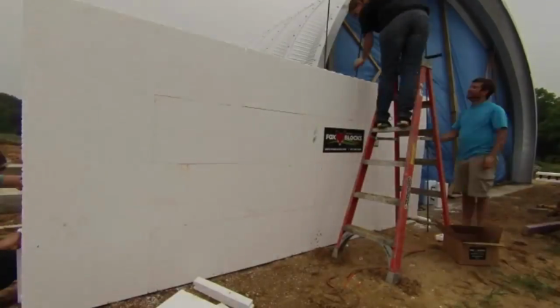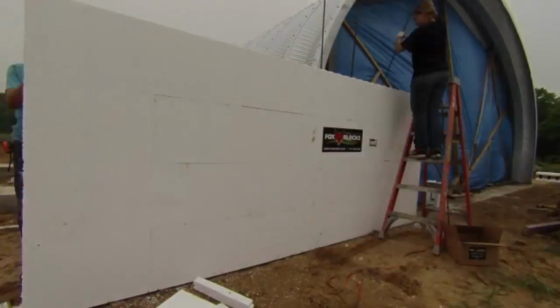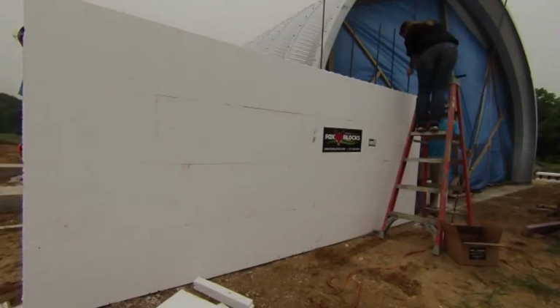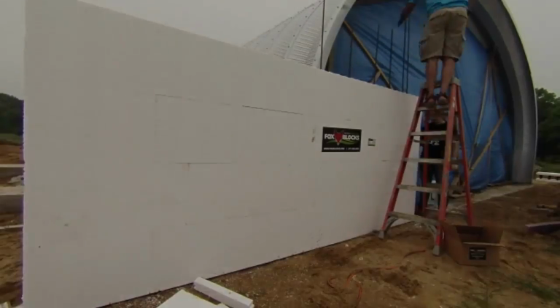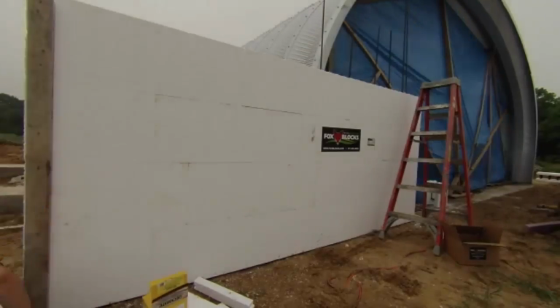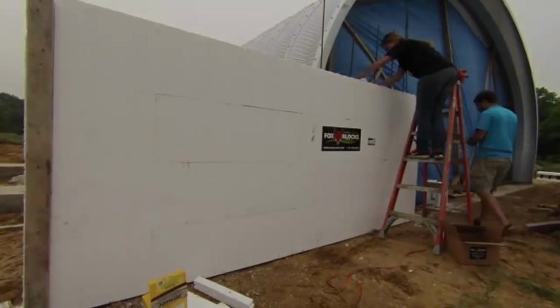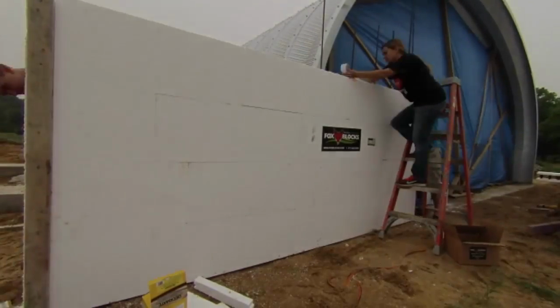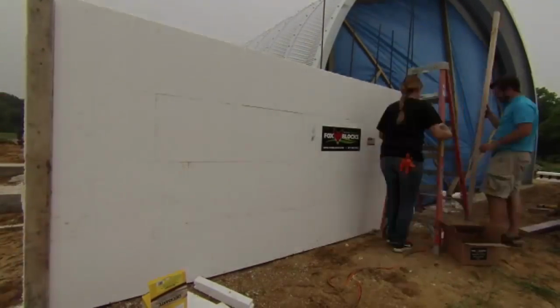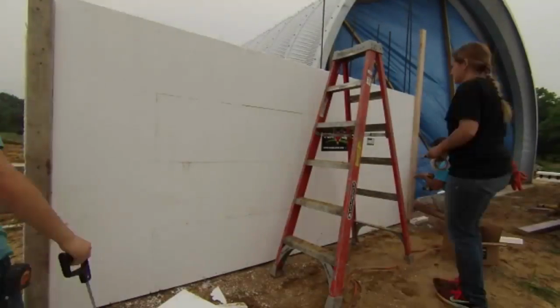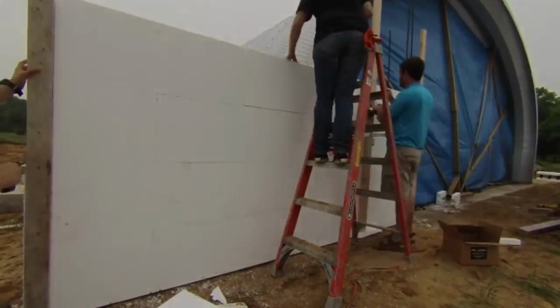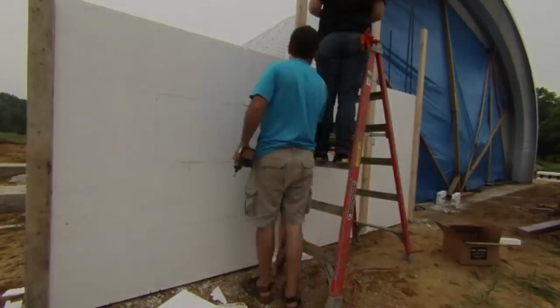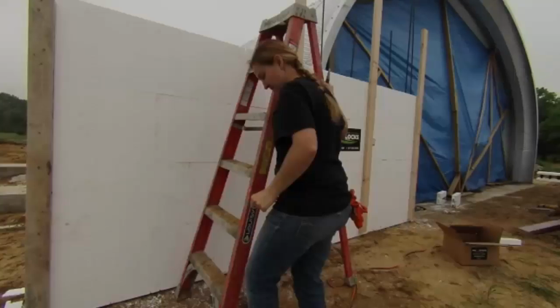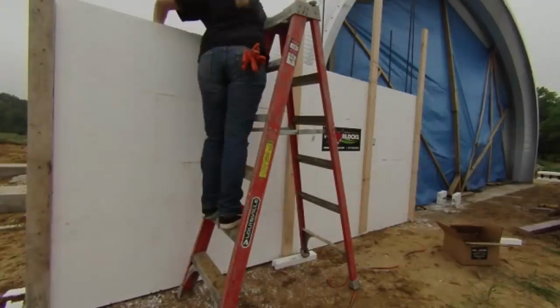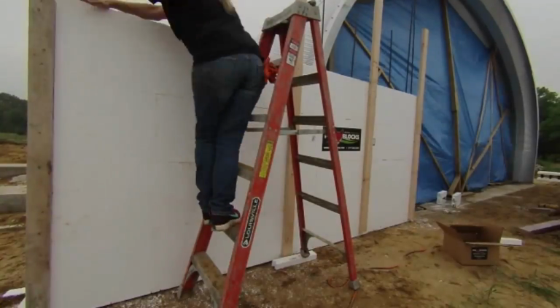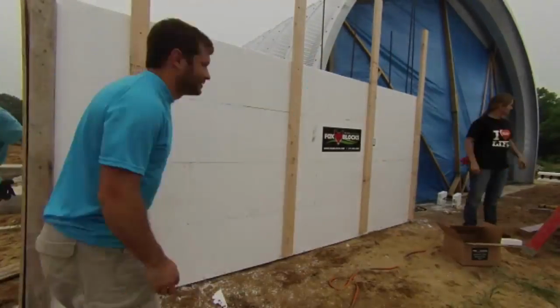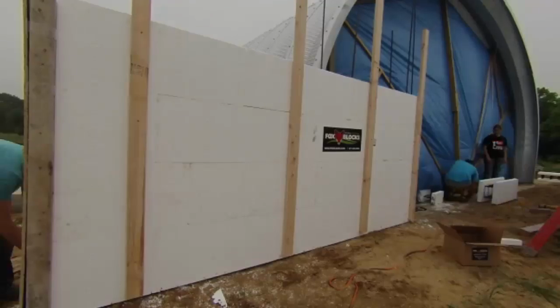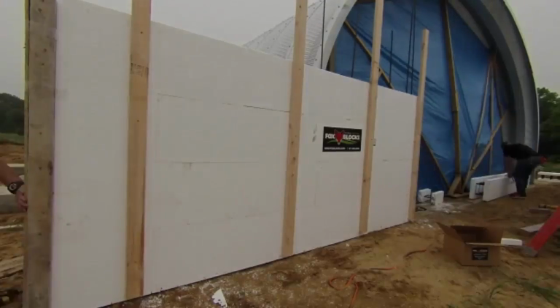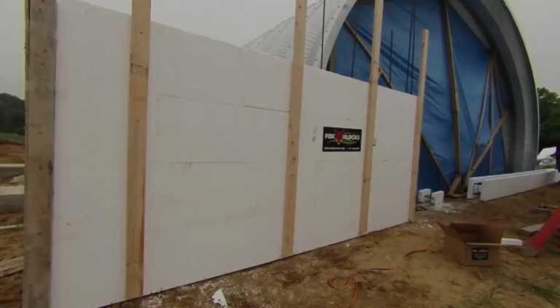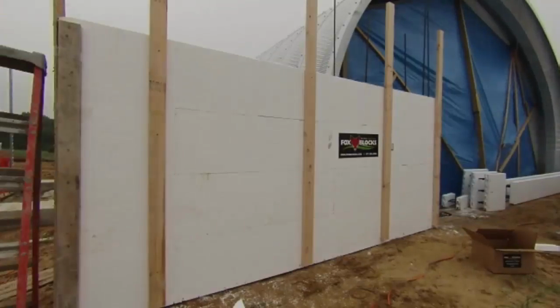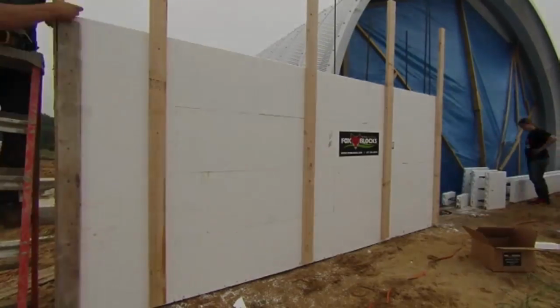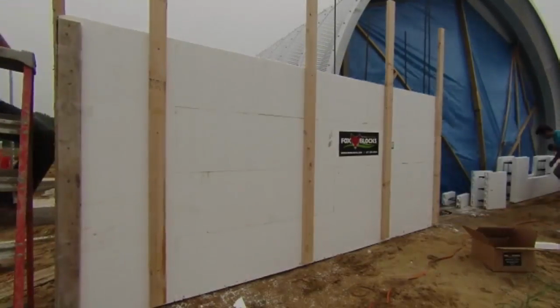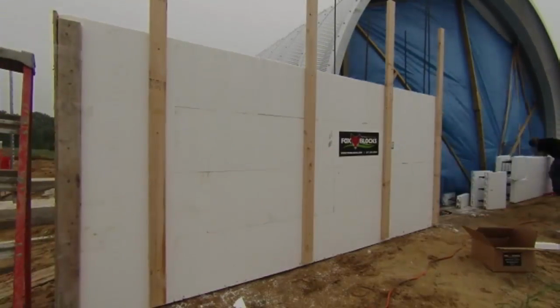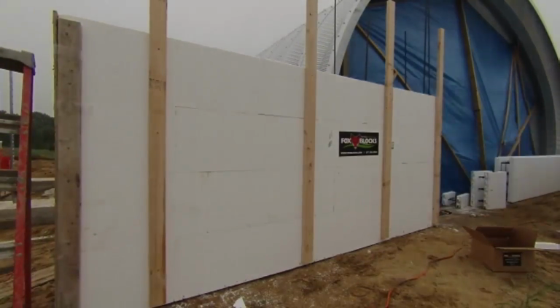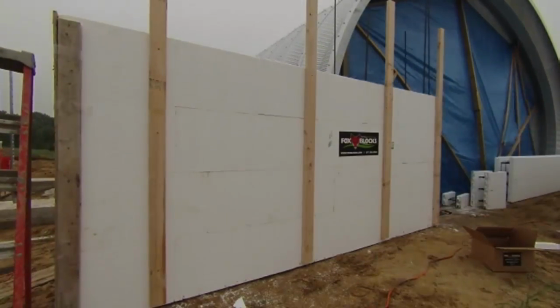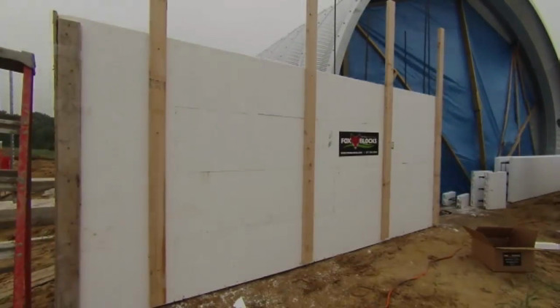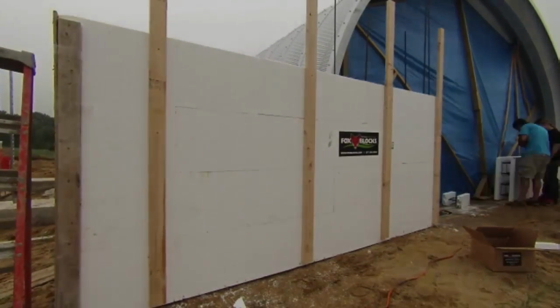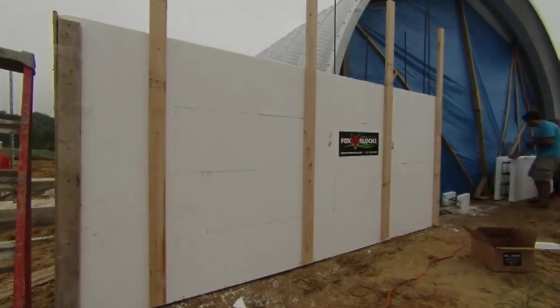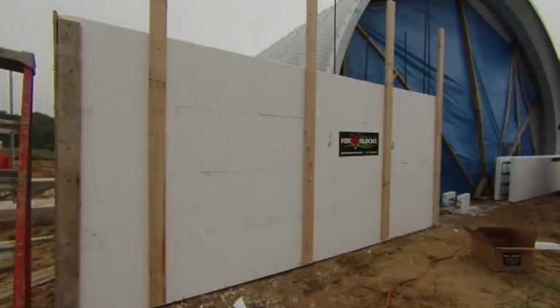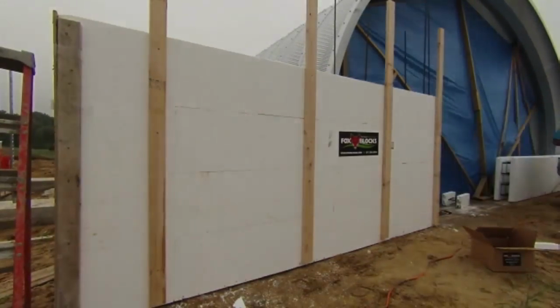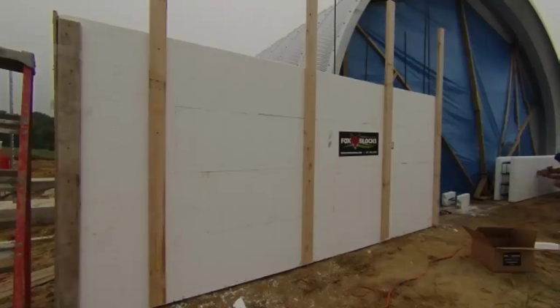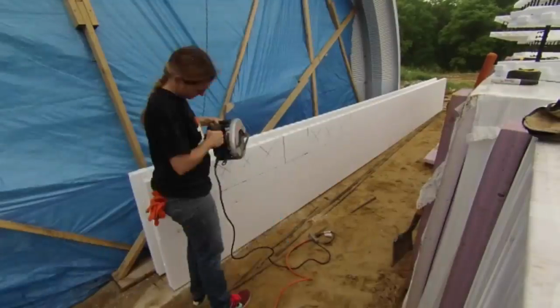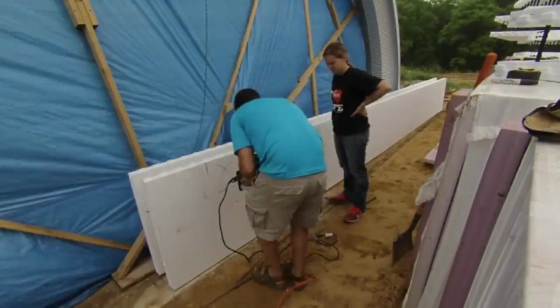We only set up the first four levels because we wanted to be sure that the concrete would consolidate all the way down in the forms. If we were more experienced we might have tackled a deeper pour, but as it was I was glad we kept this first one simple.